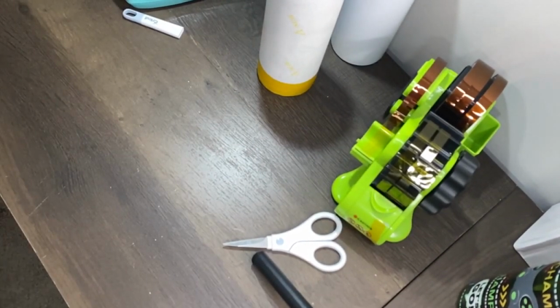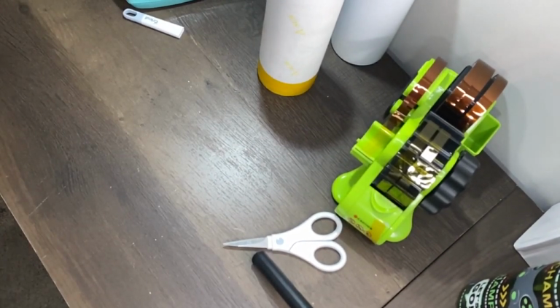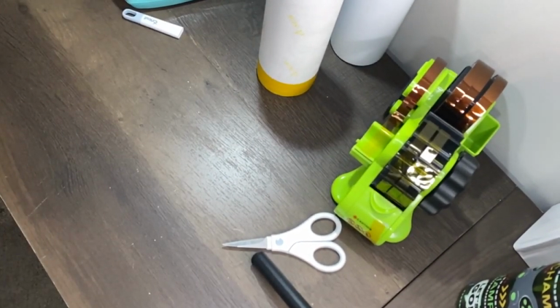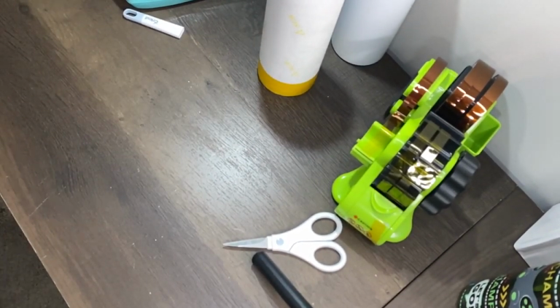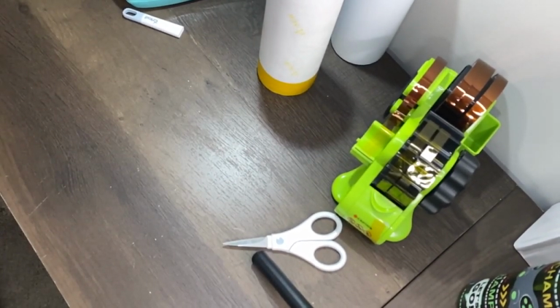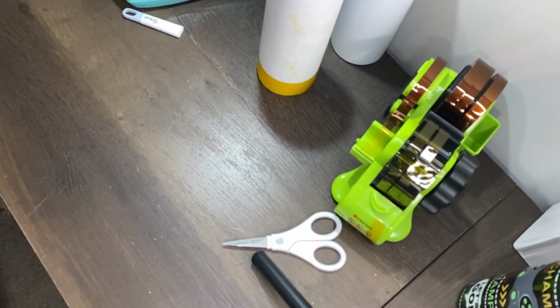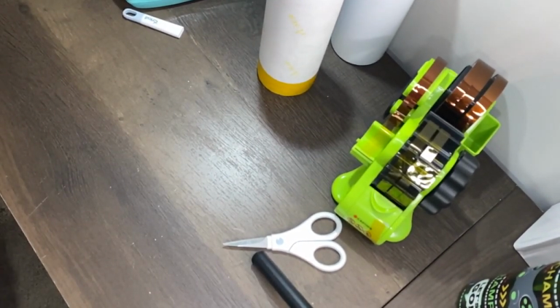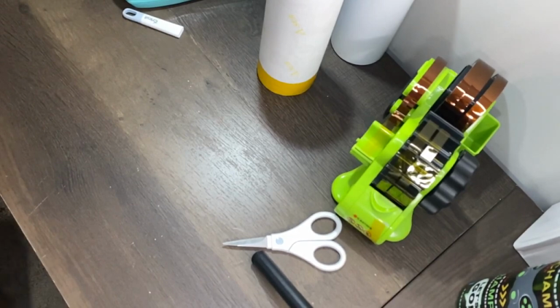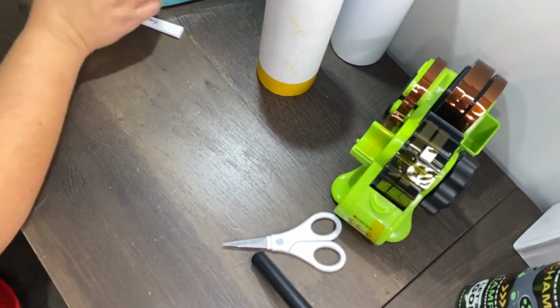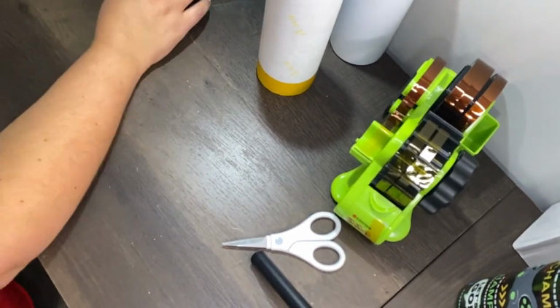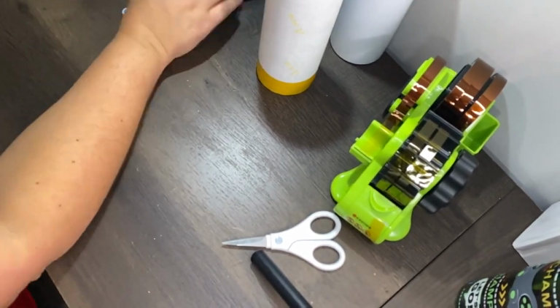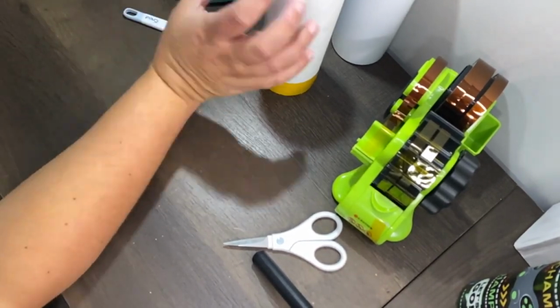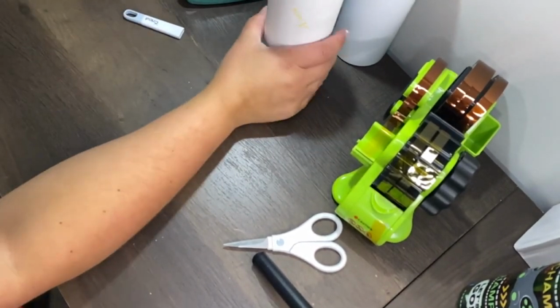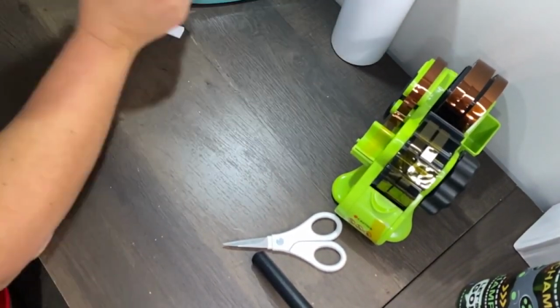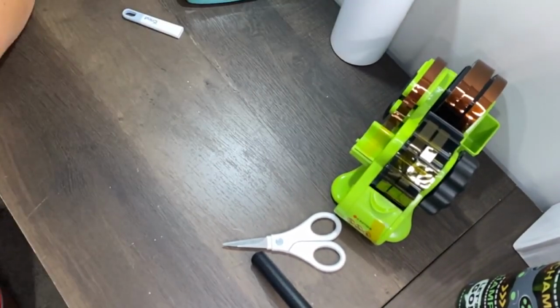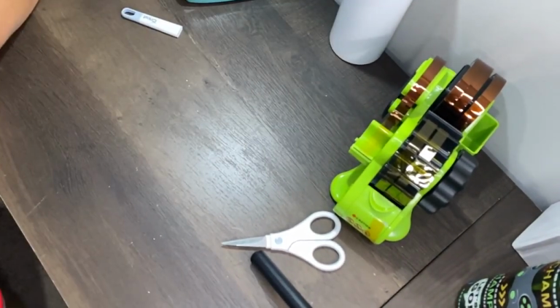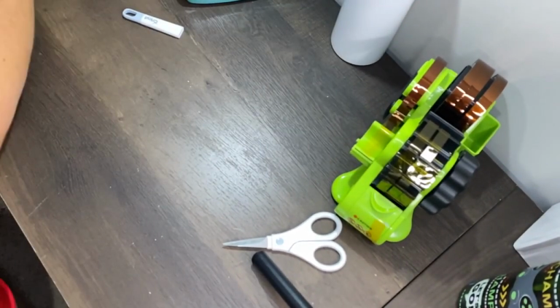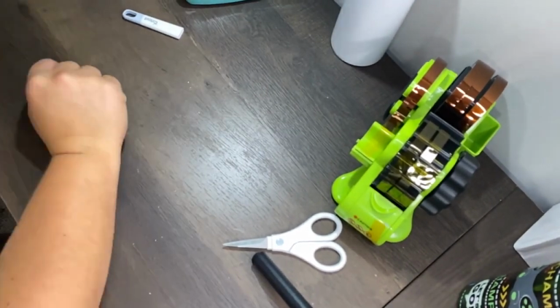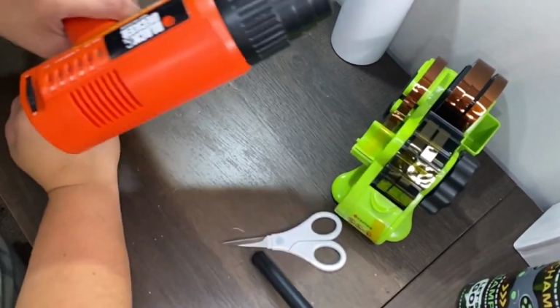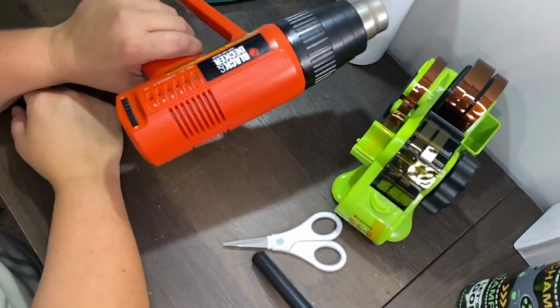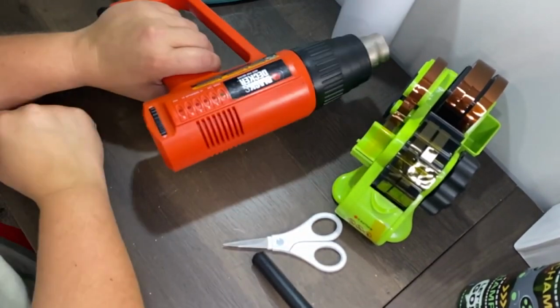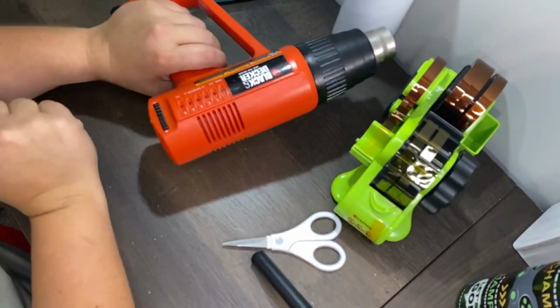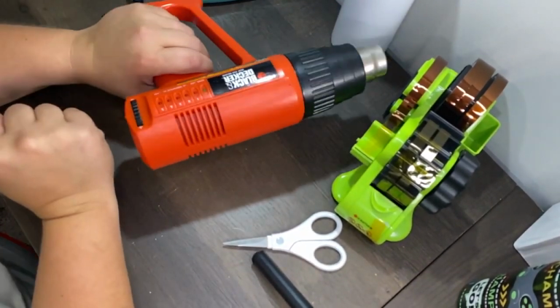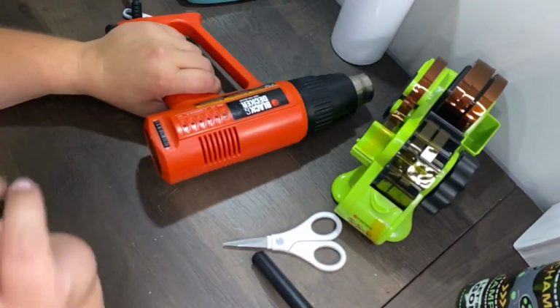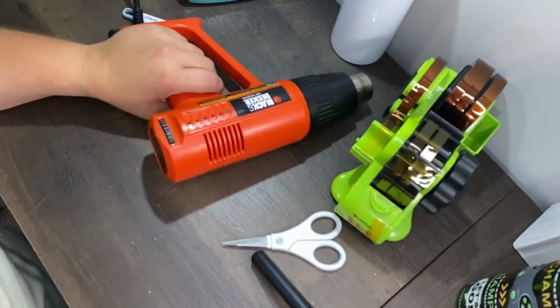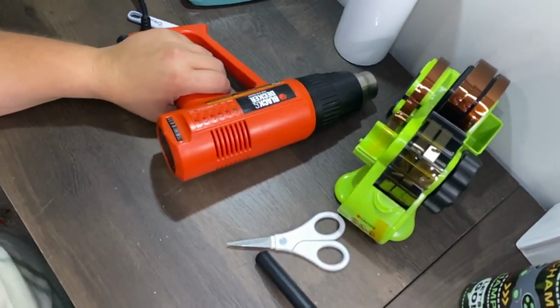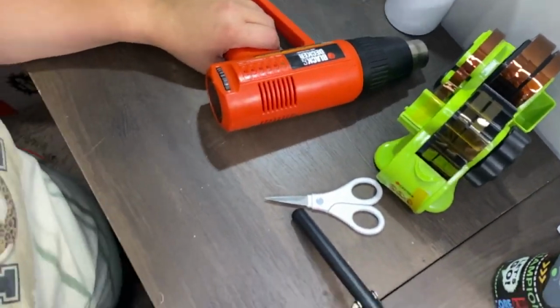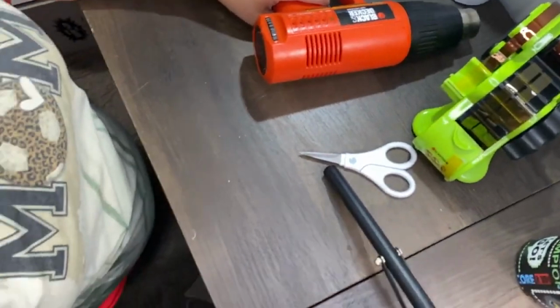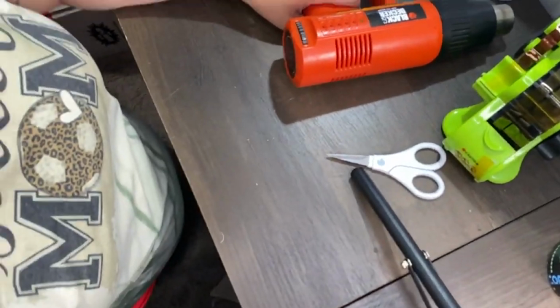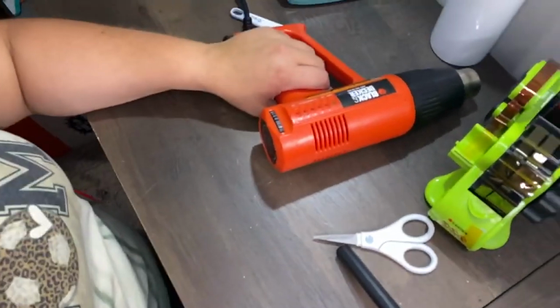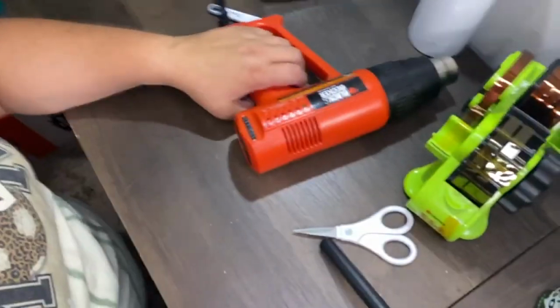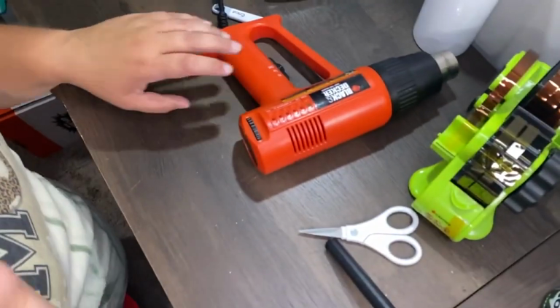I just happen to have a heat gun already and that's what I use for this shrink wrapping.